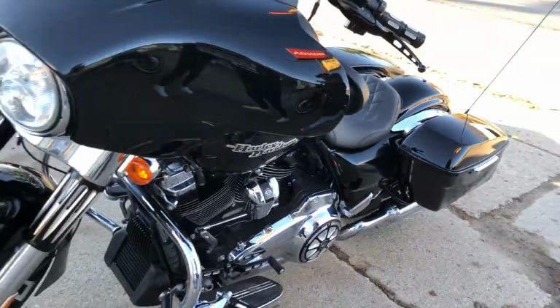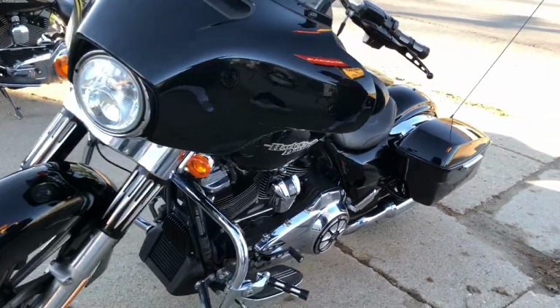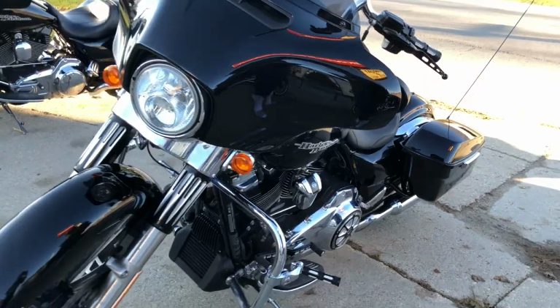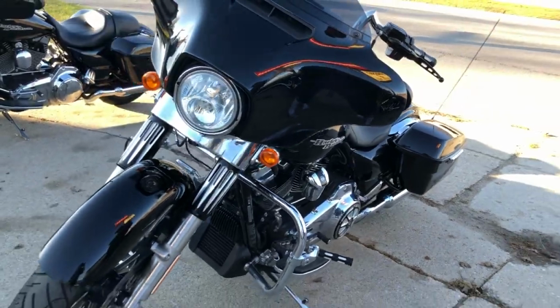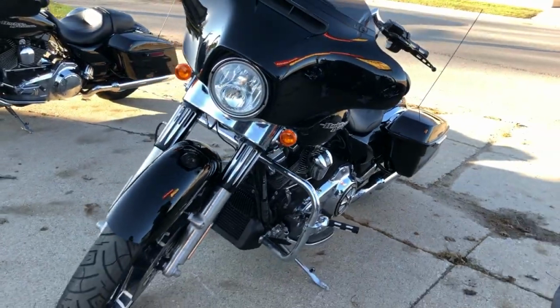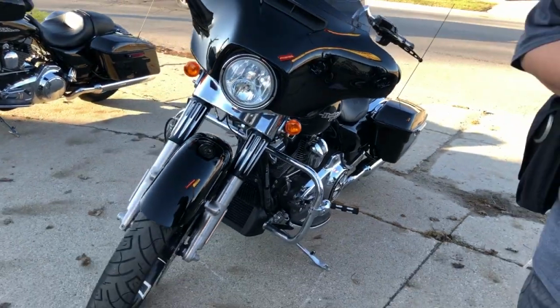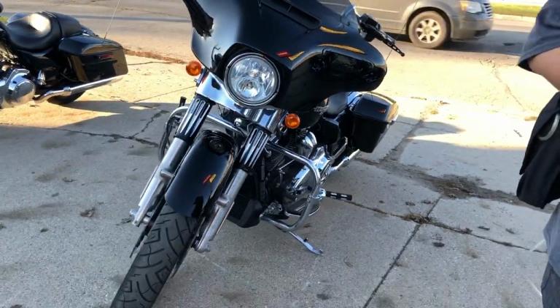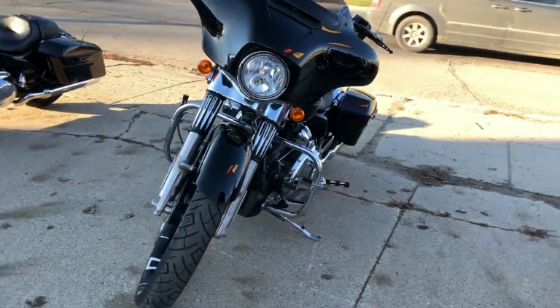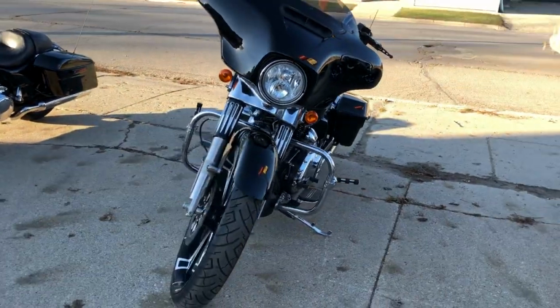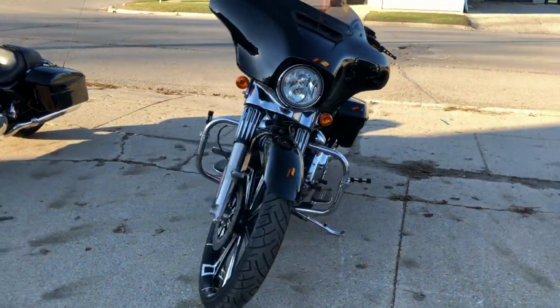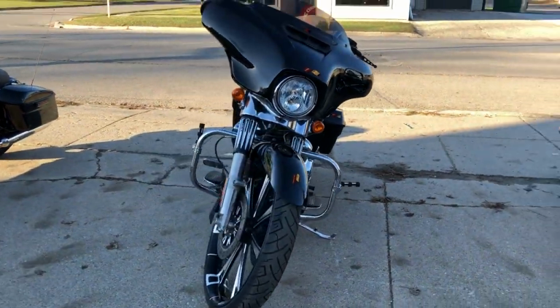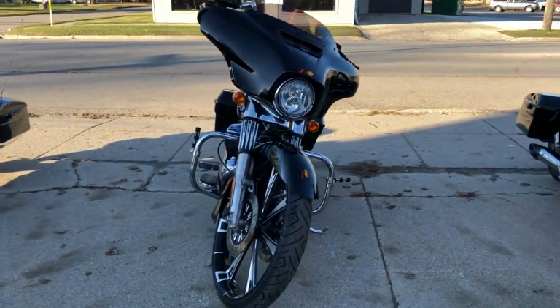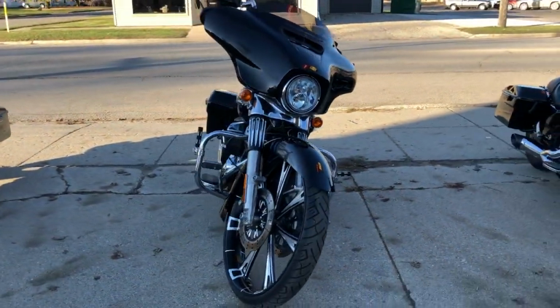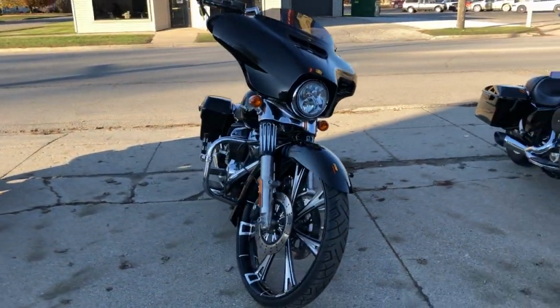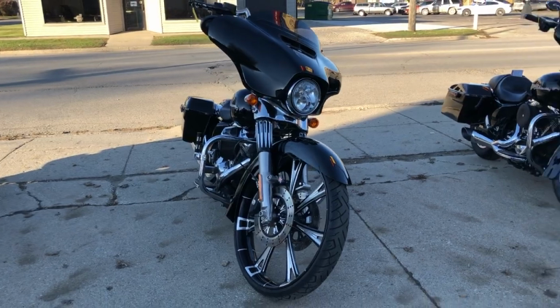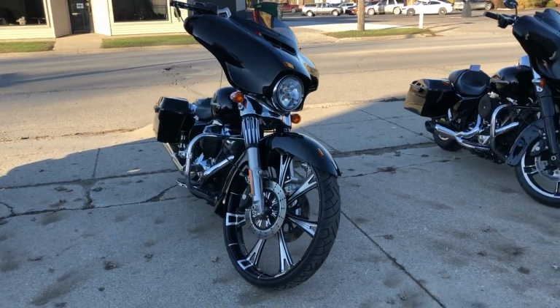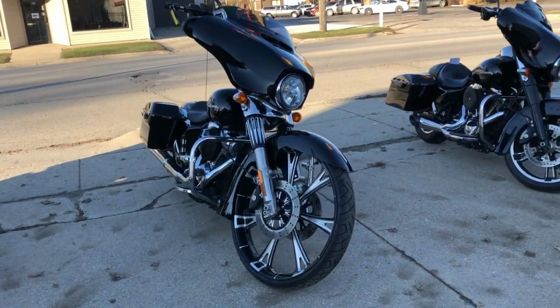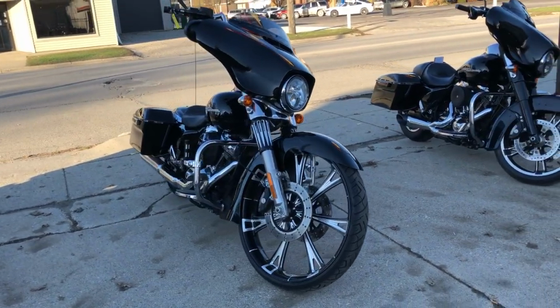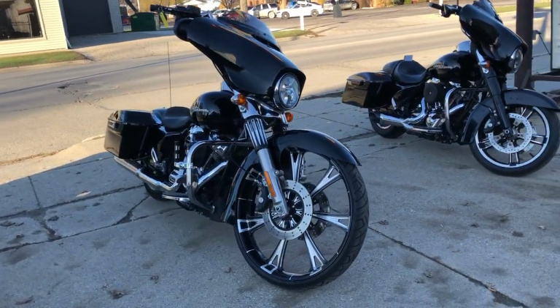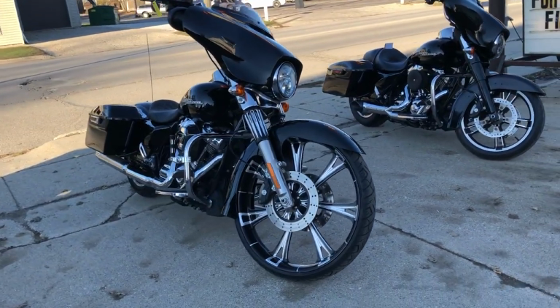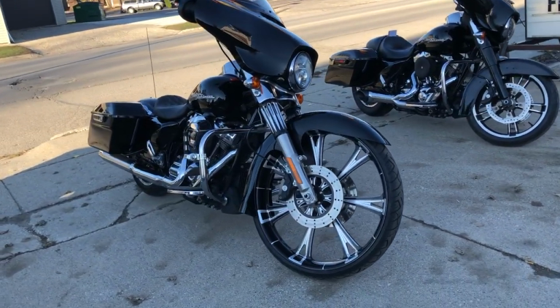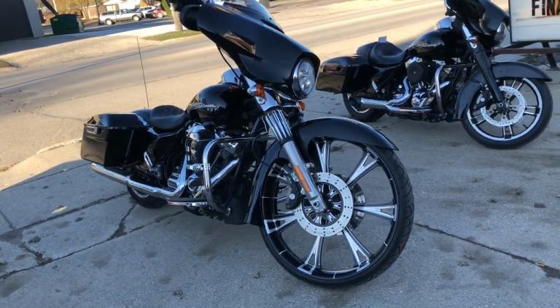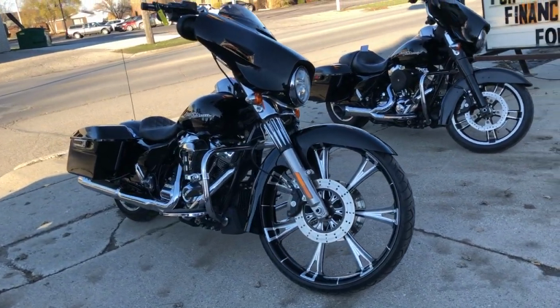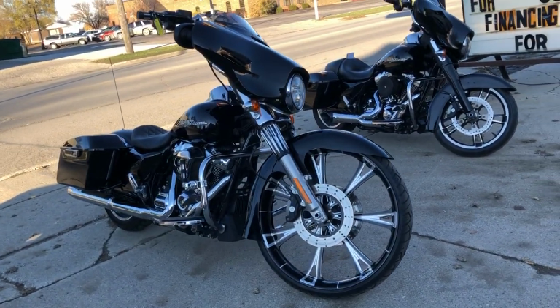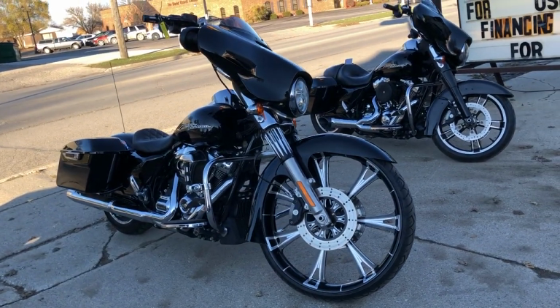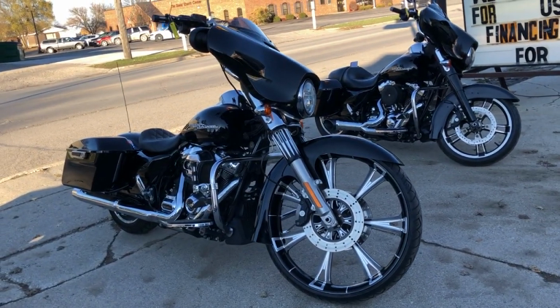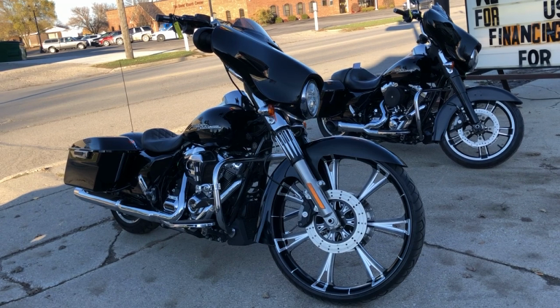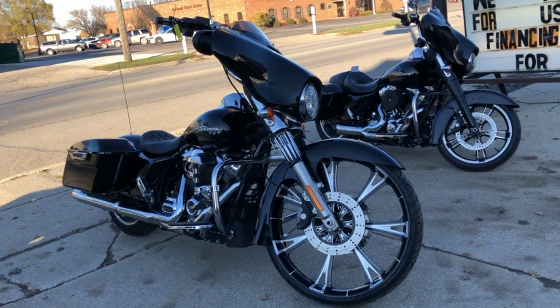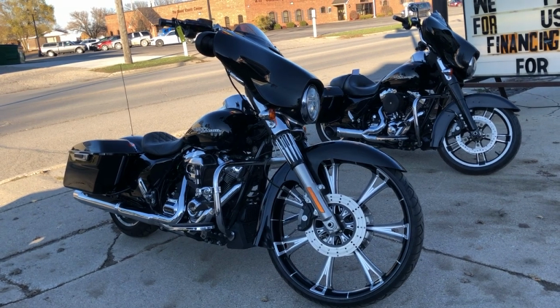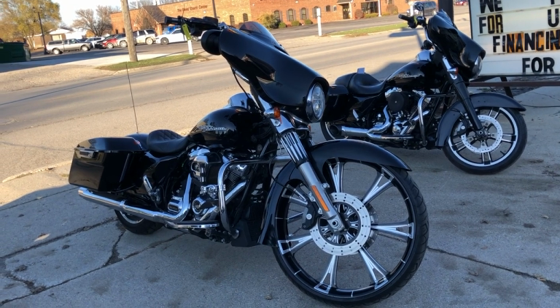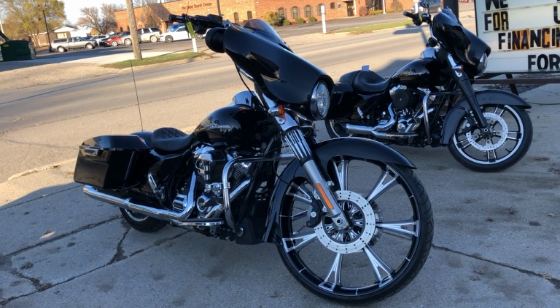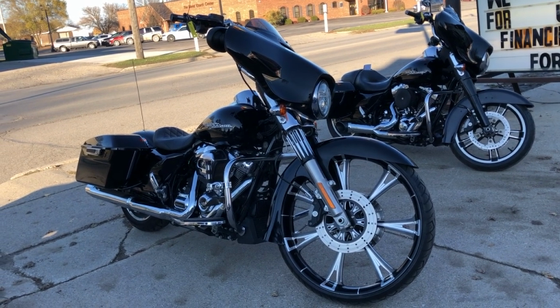This one has it all — 107 cubic inch Milwaukee-8 motor and only 5,317 miles. Don't miss out on this sweet custom bagger. Call 810-648-9500.